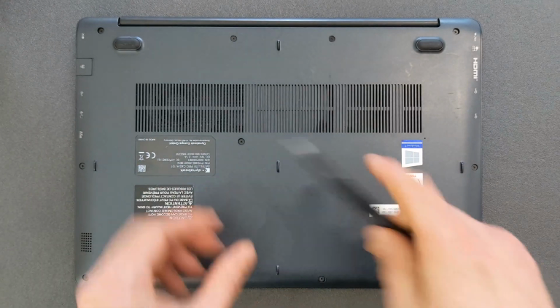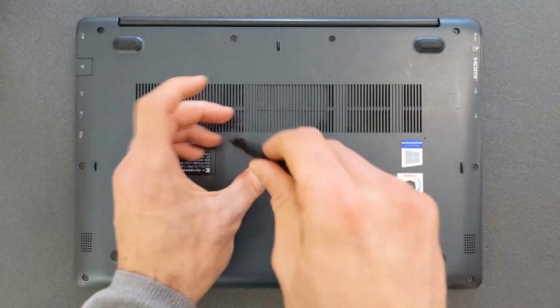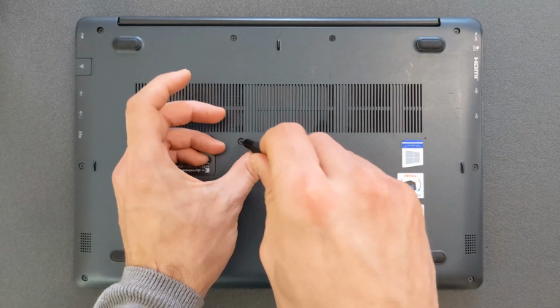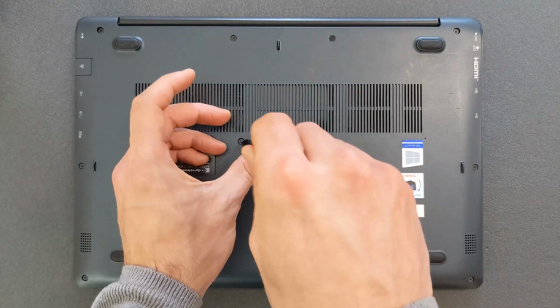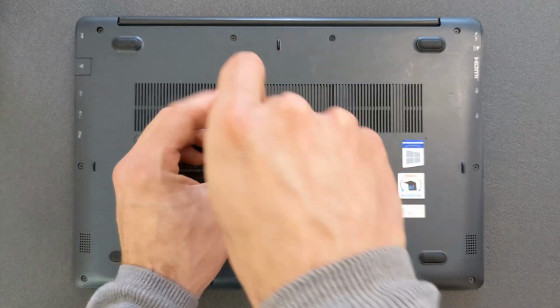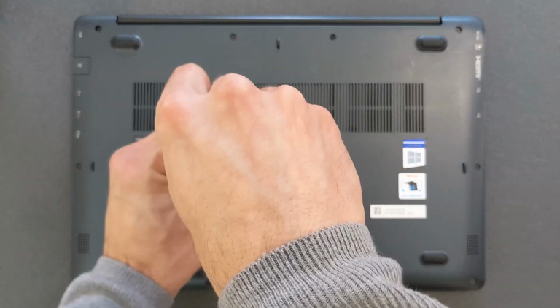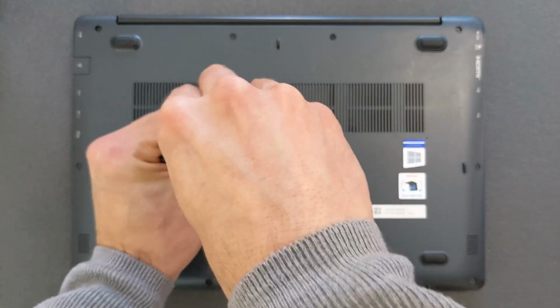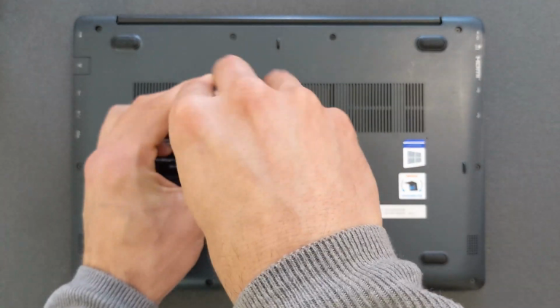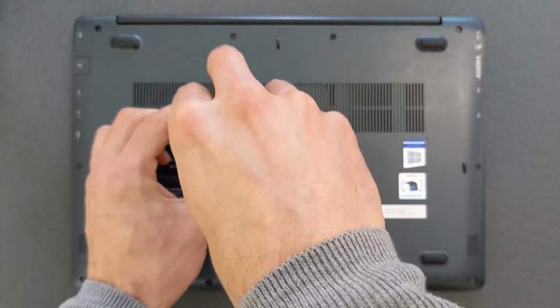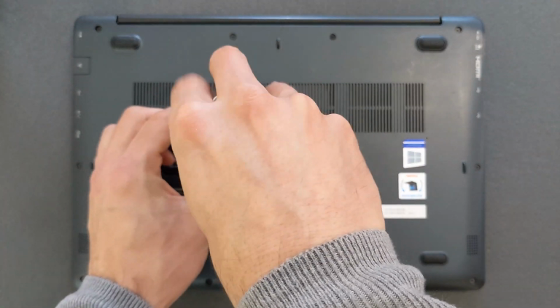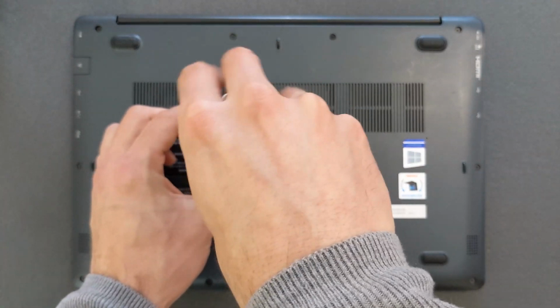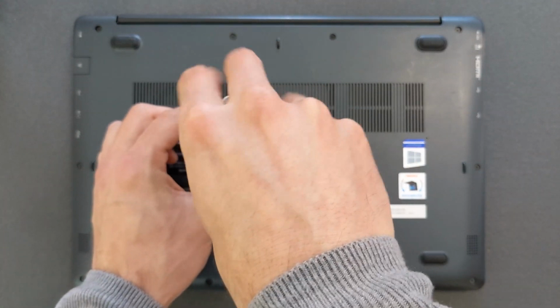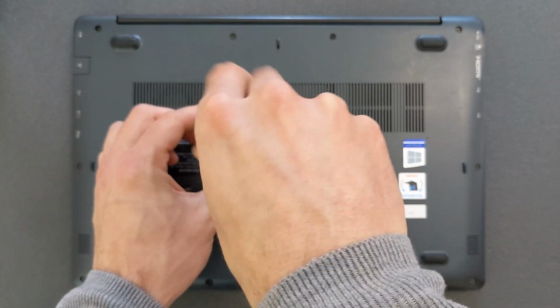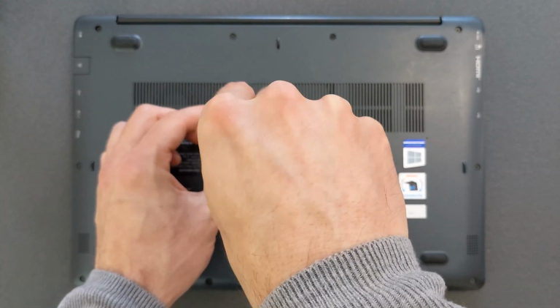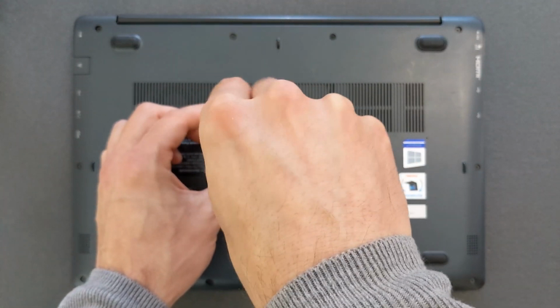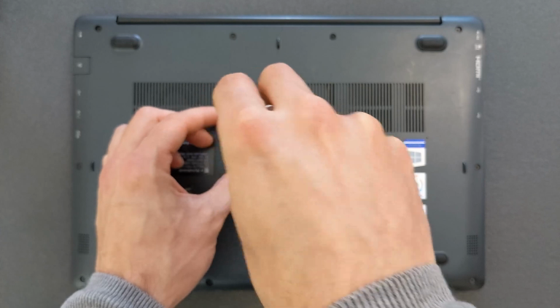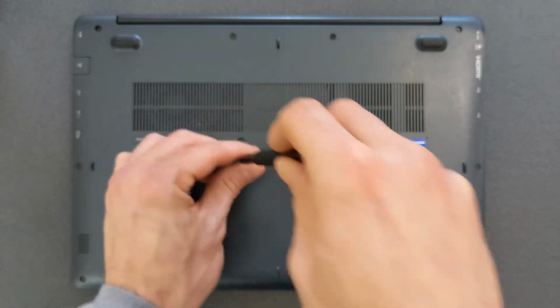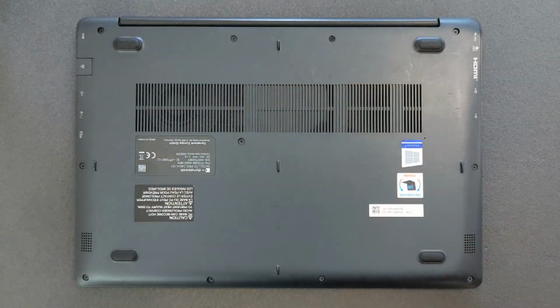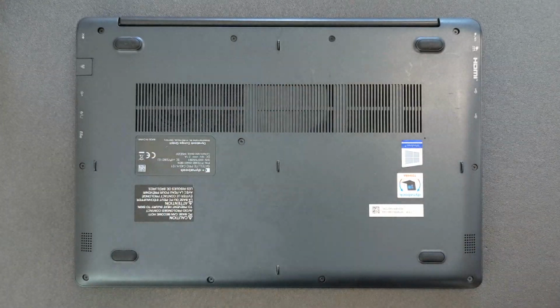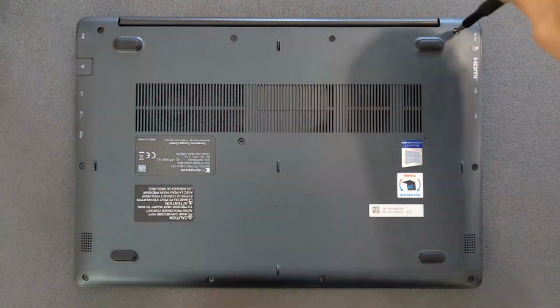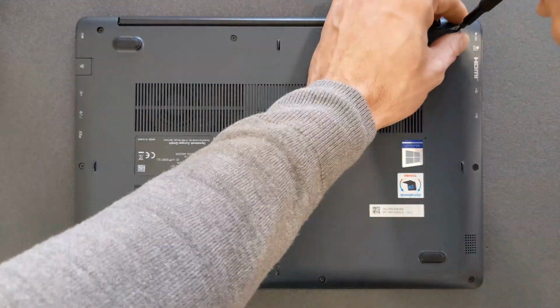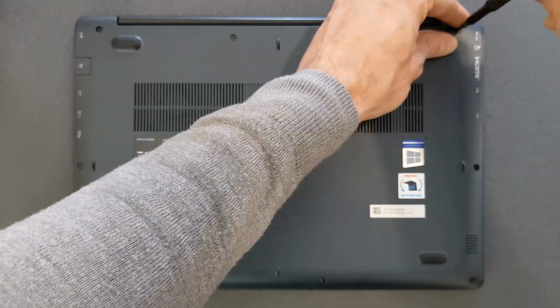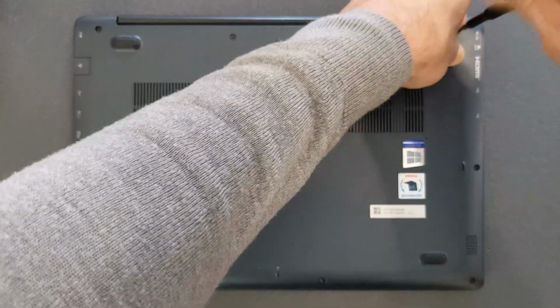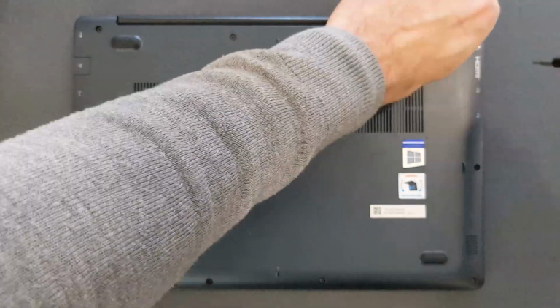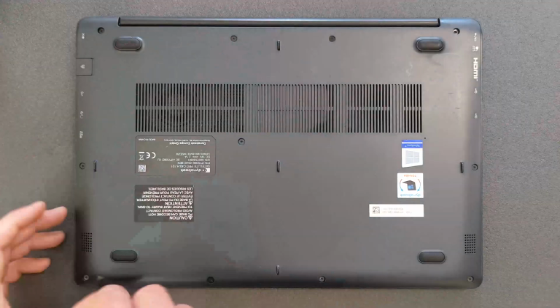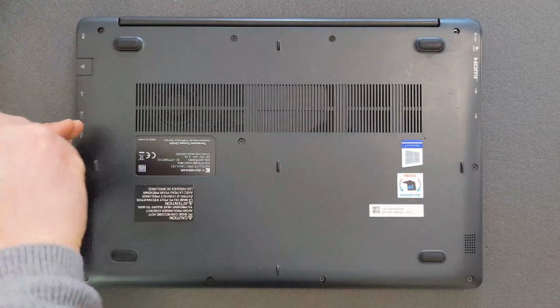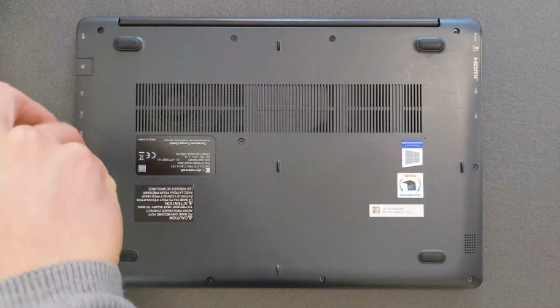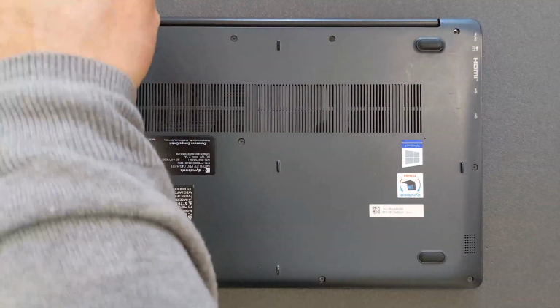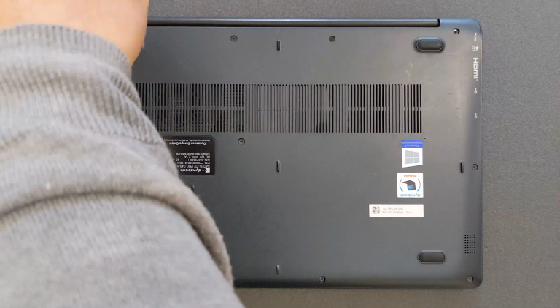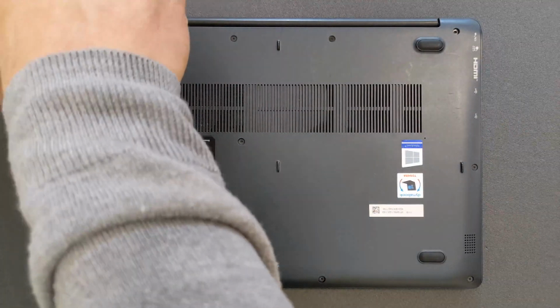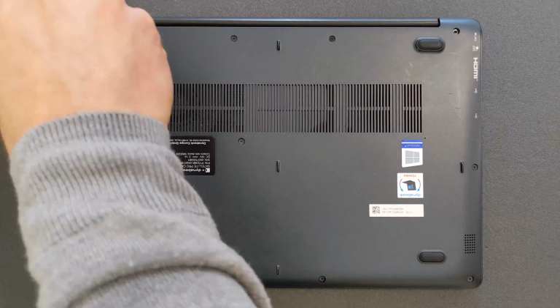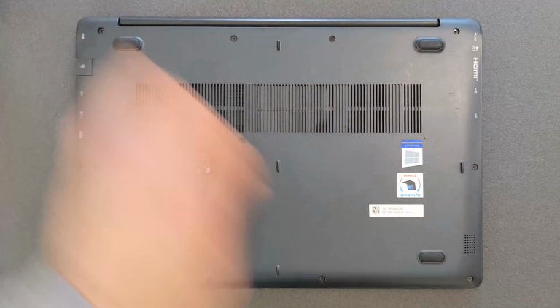Remove all the screws from the back panel. It shouldn't take you more than maybe a minute or two. I'm gonna speed things up a bit so it's gonna be just a little less boring.